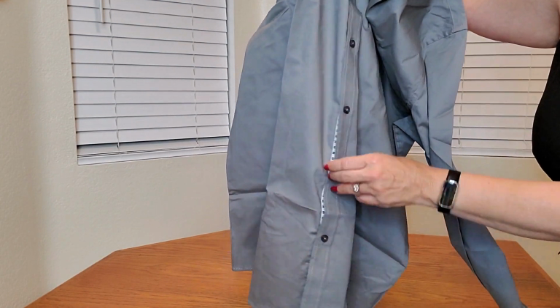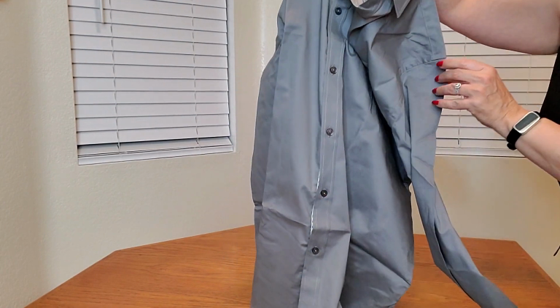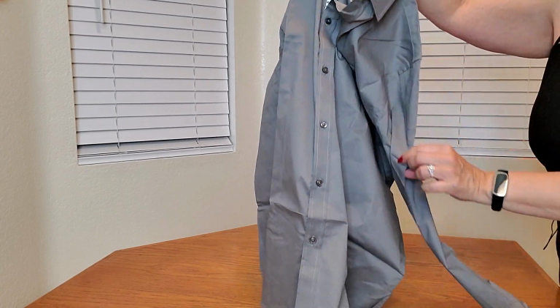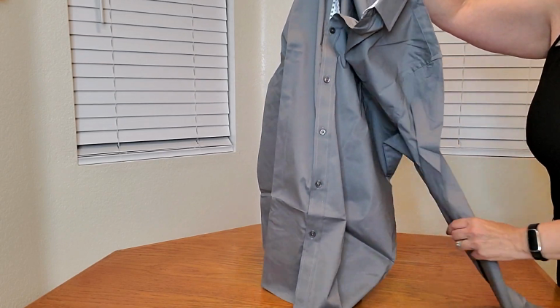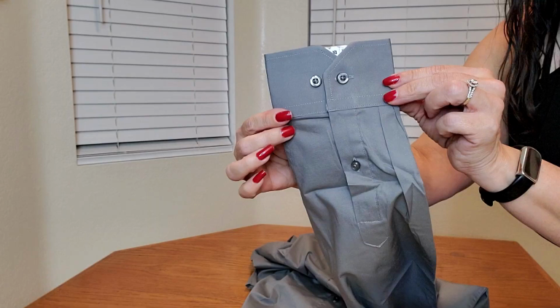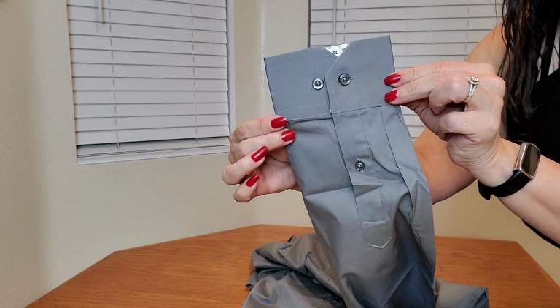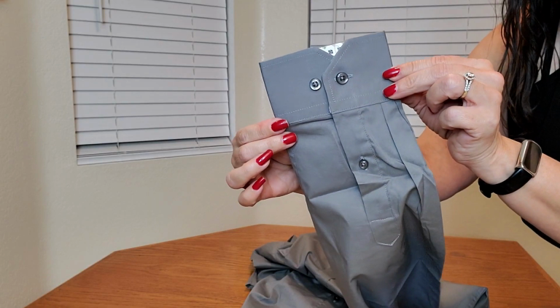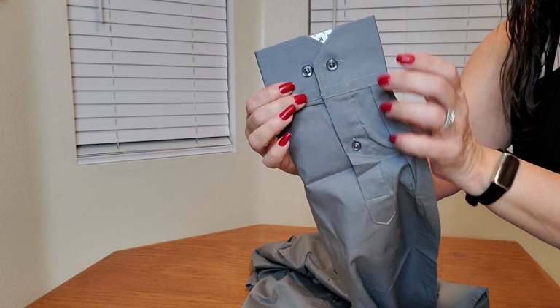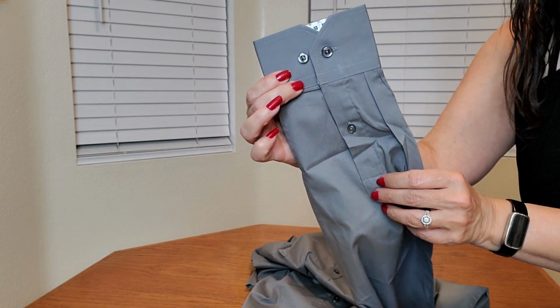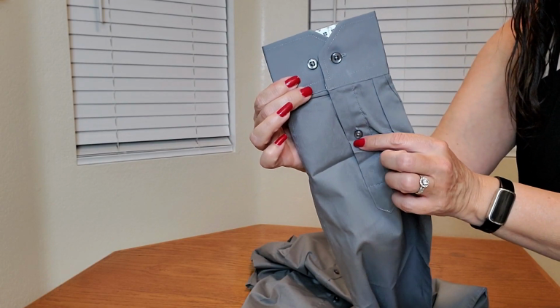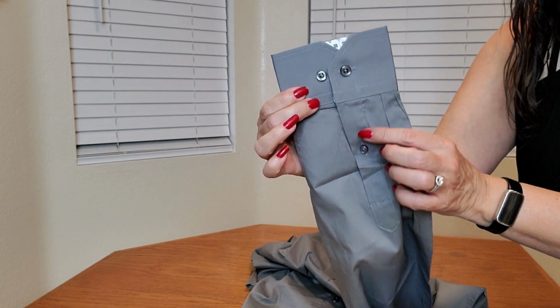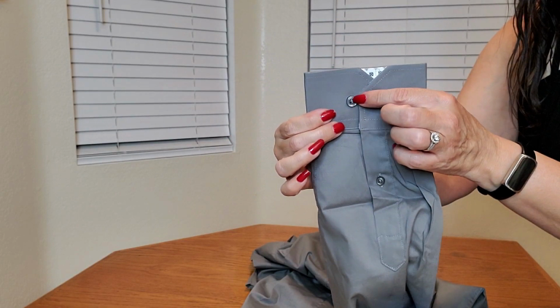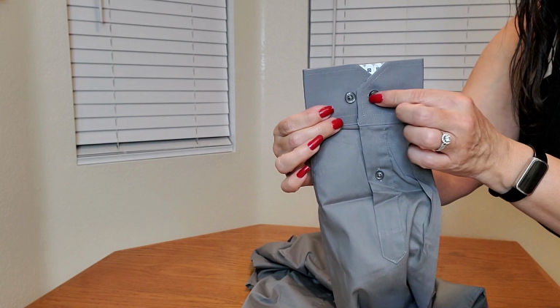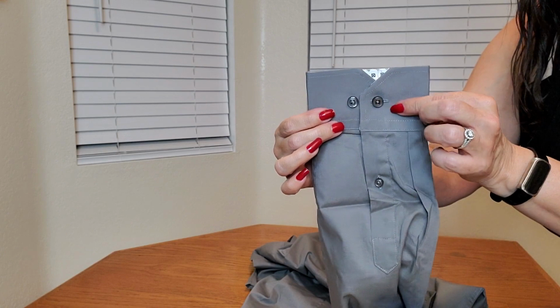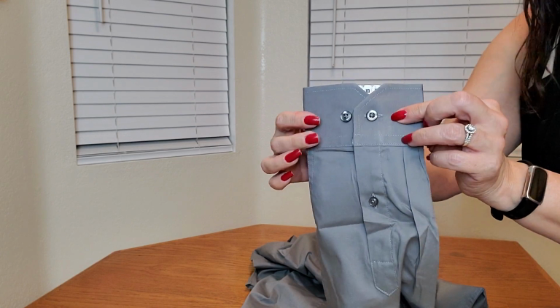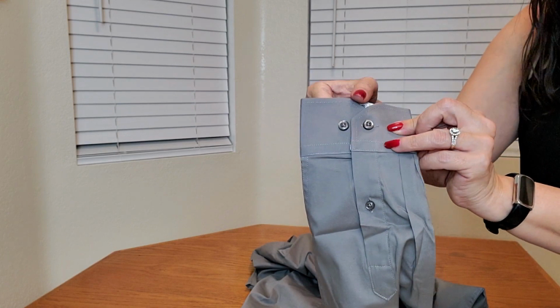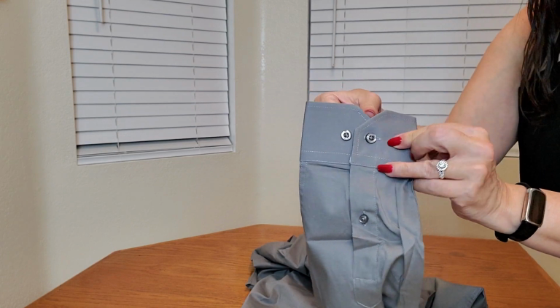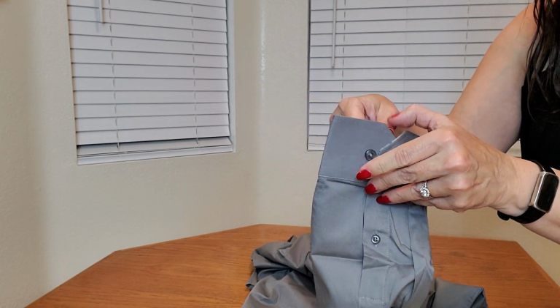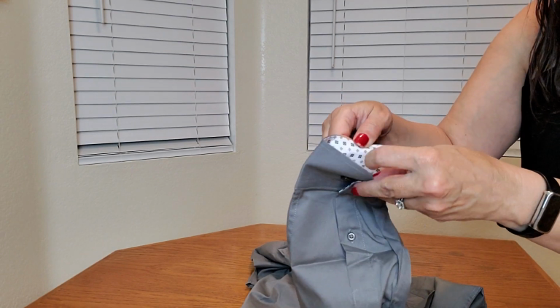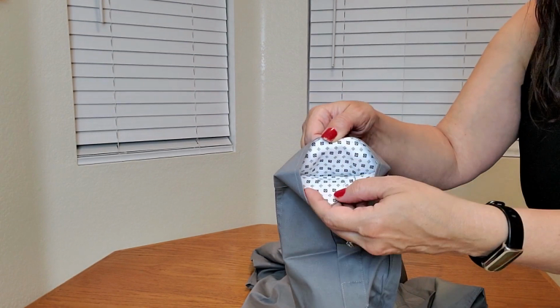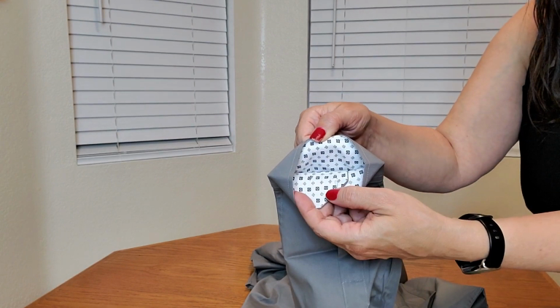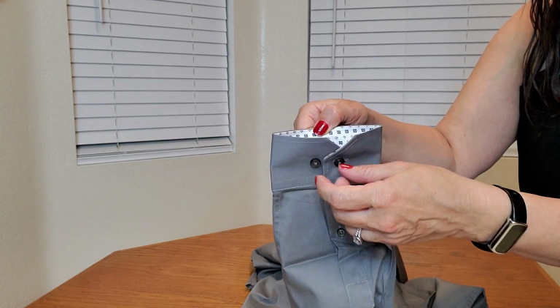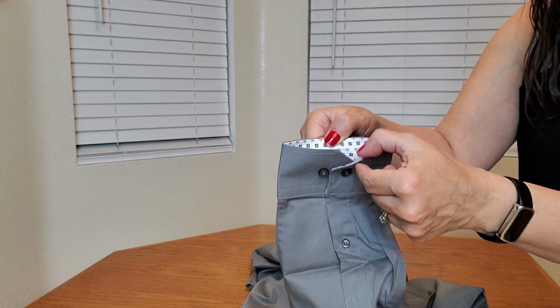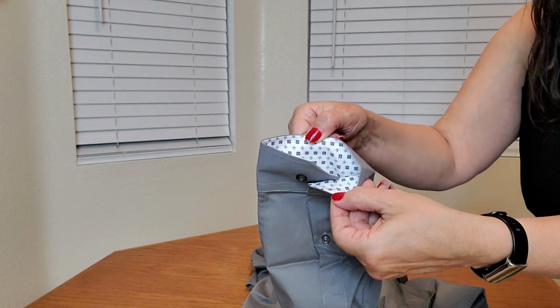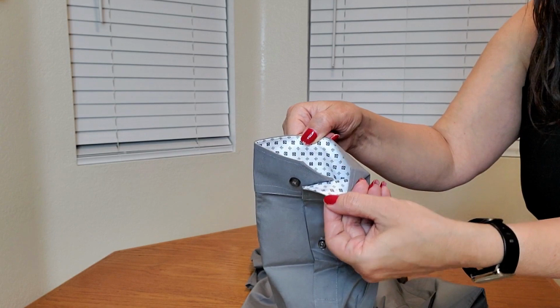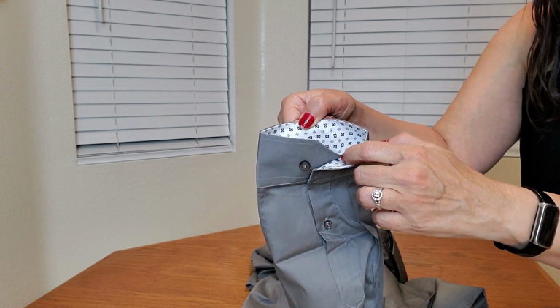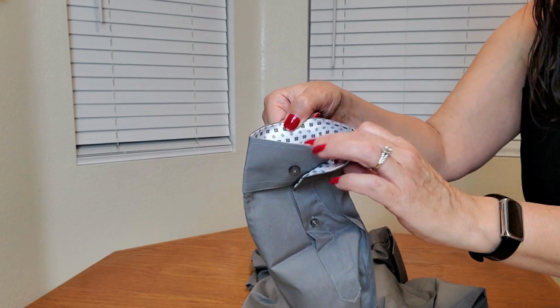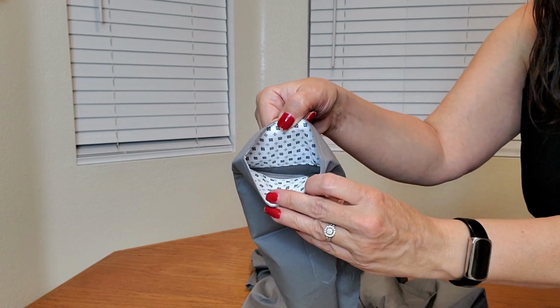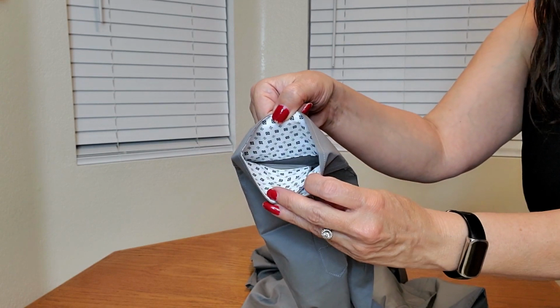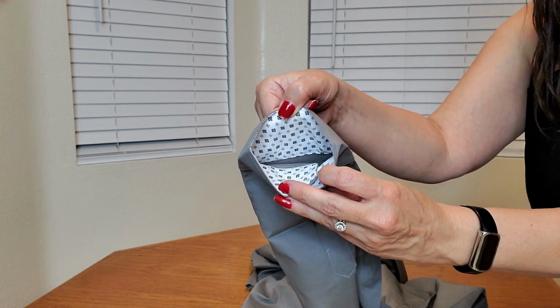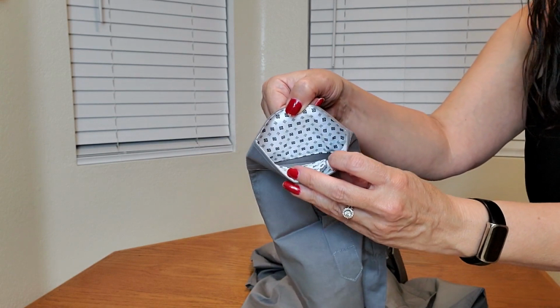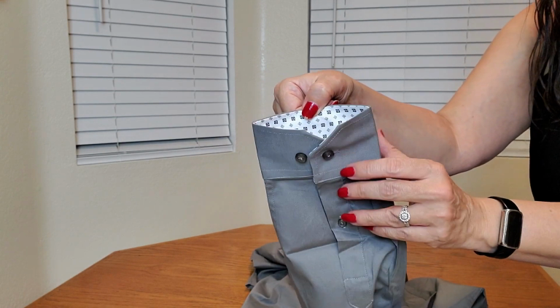How nice is that? This is what the sleeves look like — it has a button here as well as two buttons here for a tighter fit. And if you want to undo it and roll up your sleeves, it also has that same matching contrast.